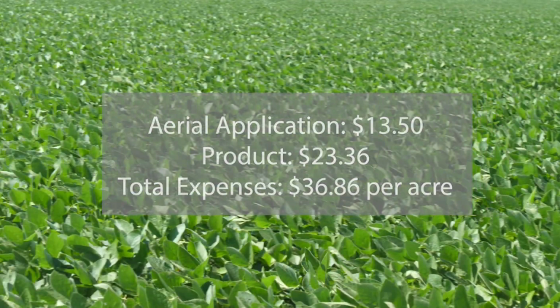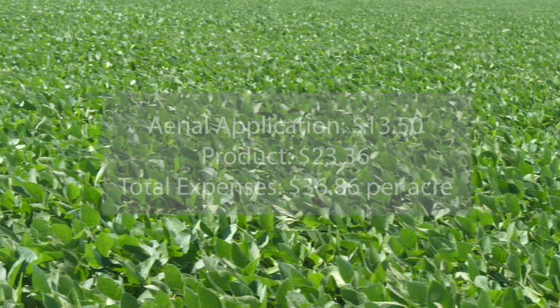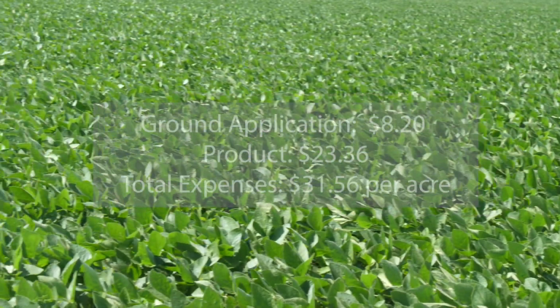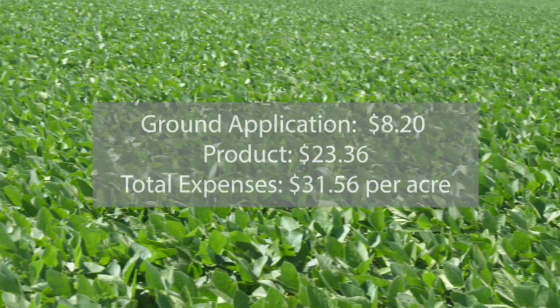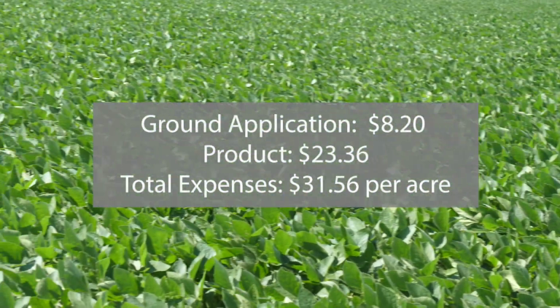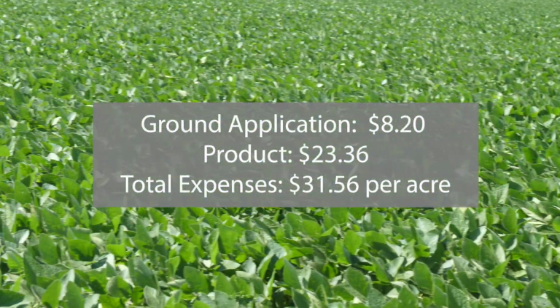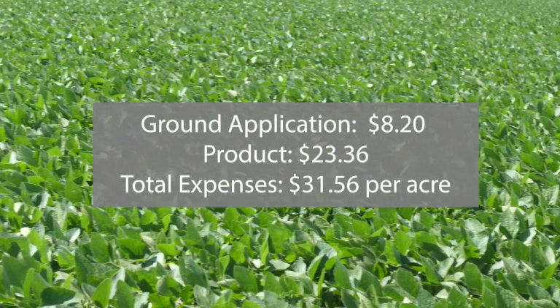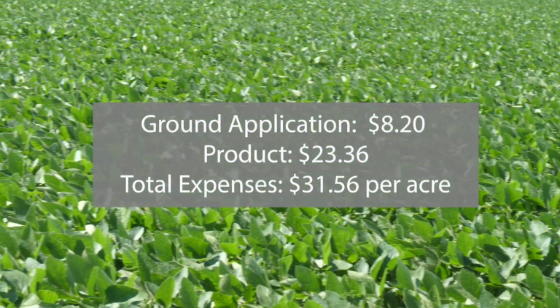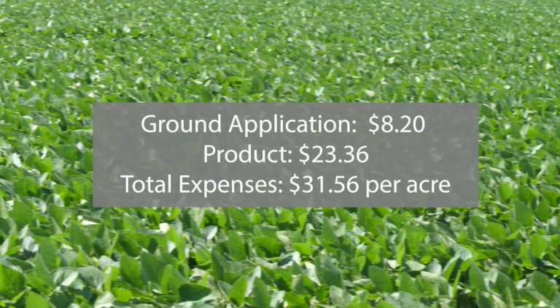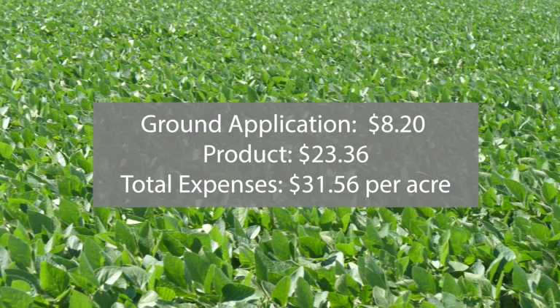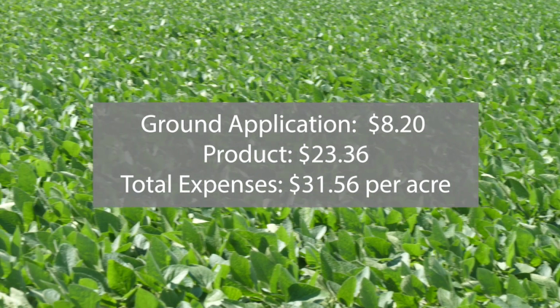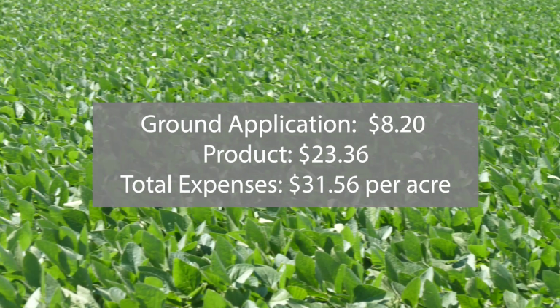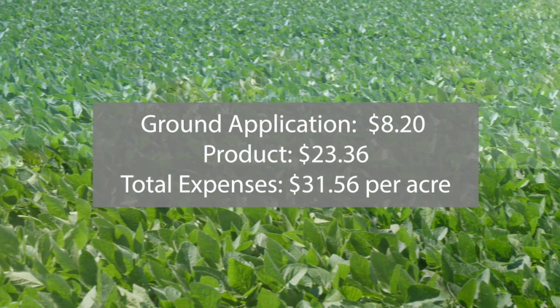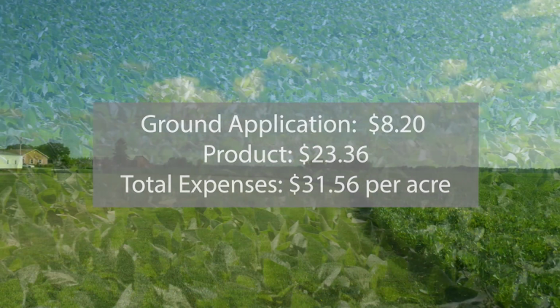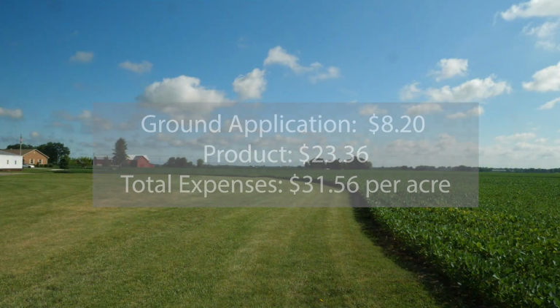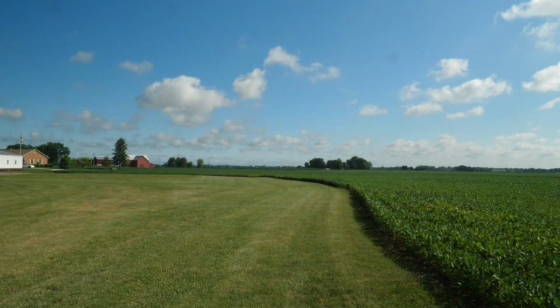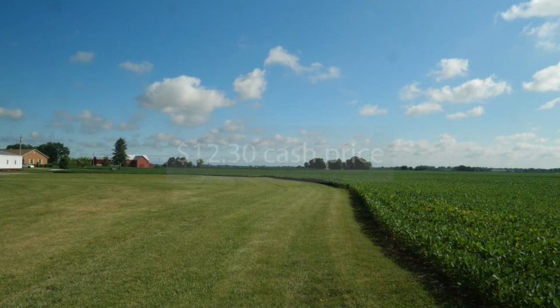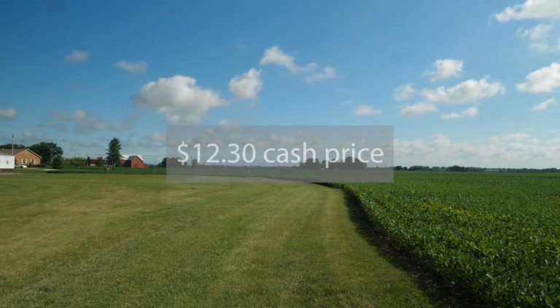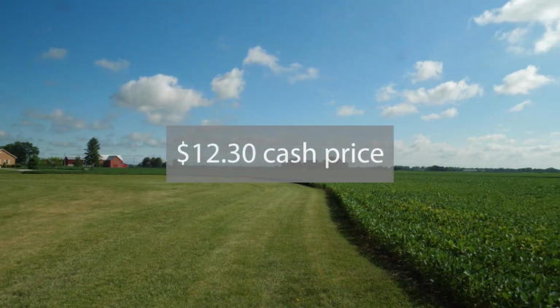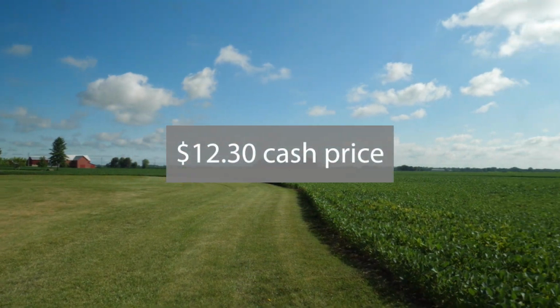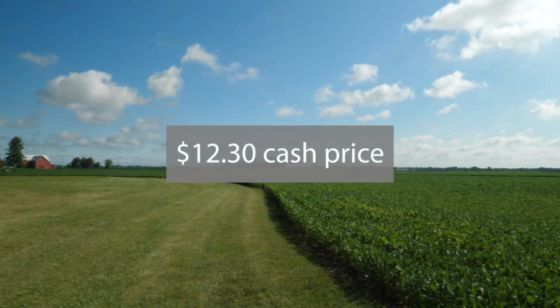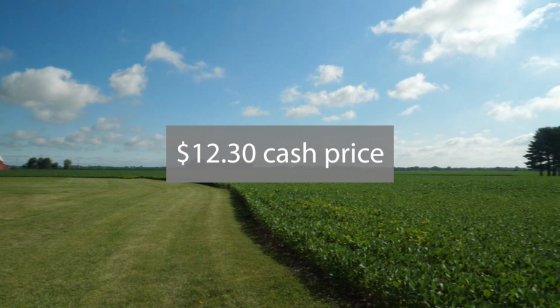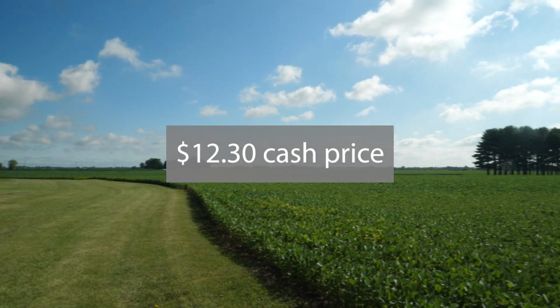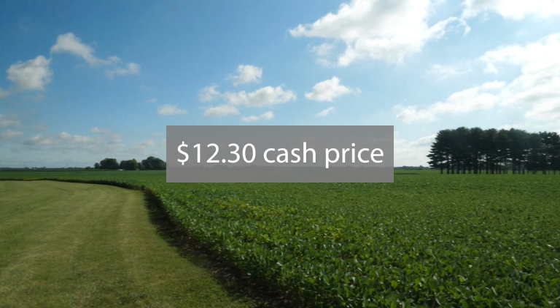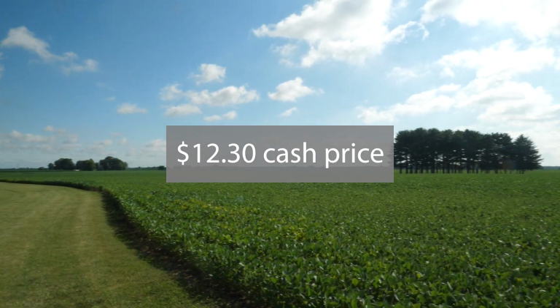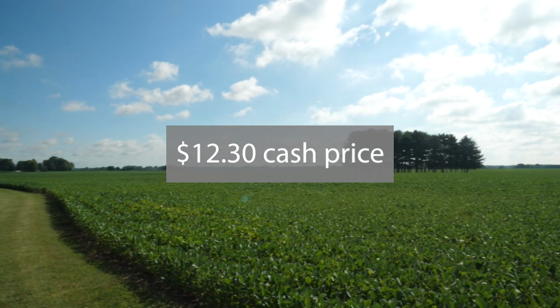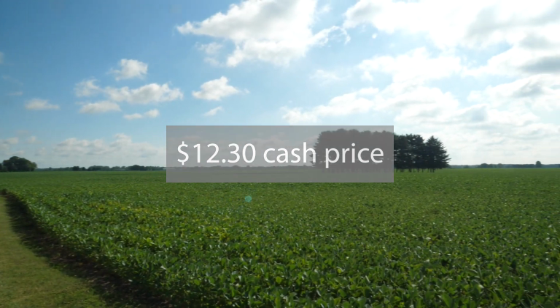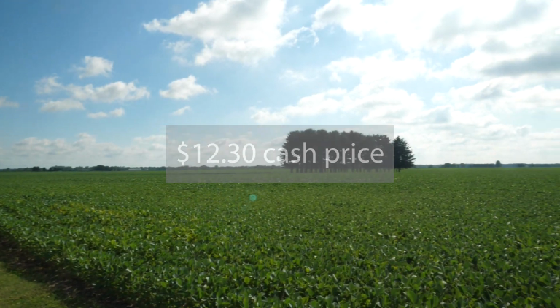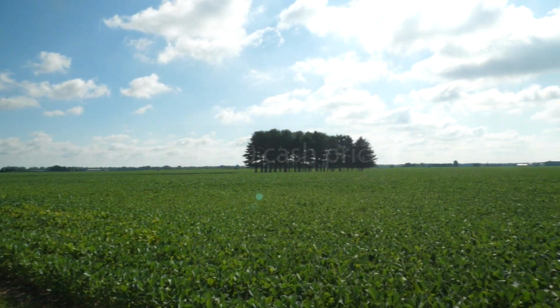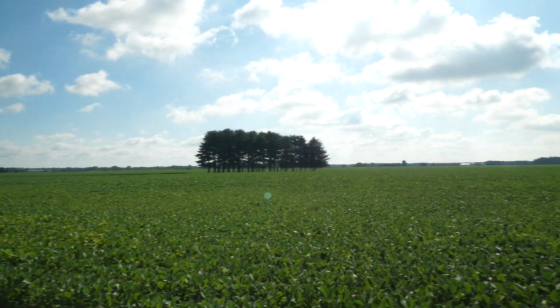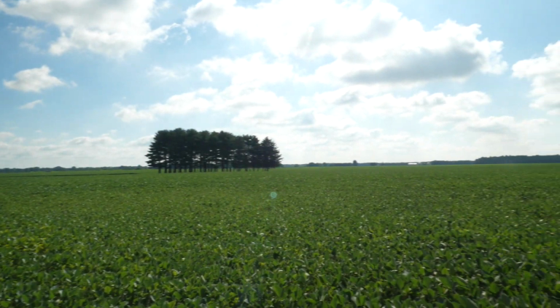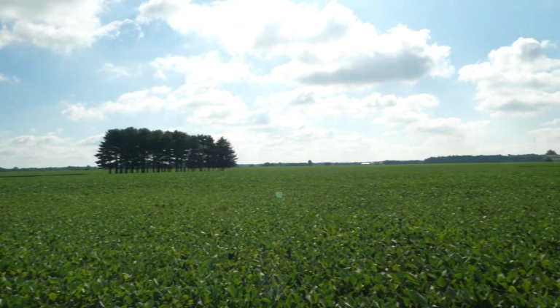The ground application treatment had an expense of $31.56 per acre. Taking a cash price of $12.30 from a local elevator on the day of harvest, we can see the difference in the return on investment.